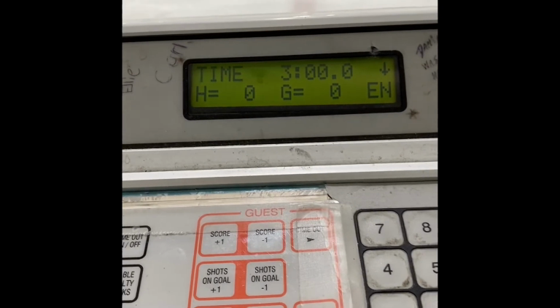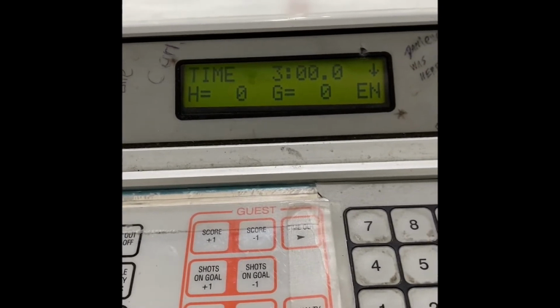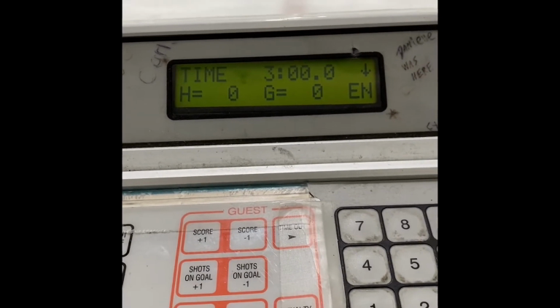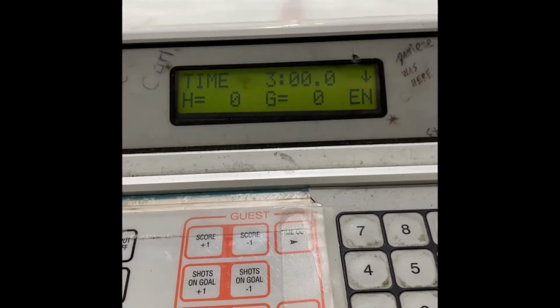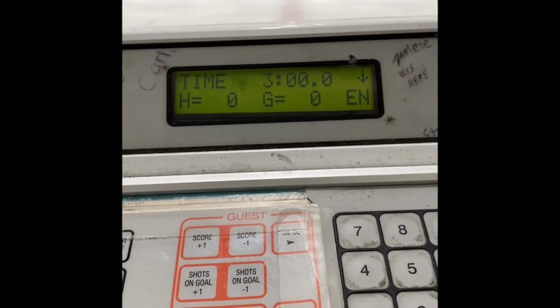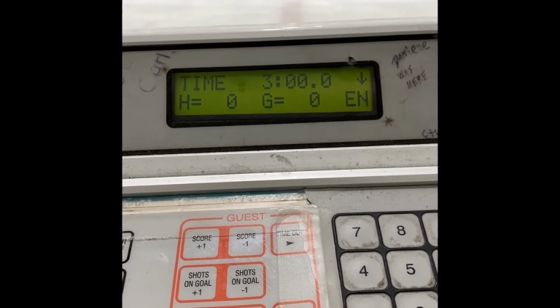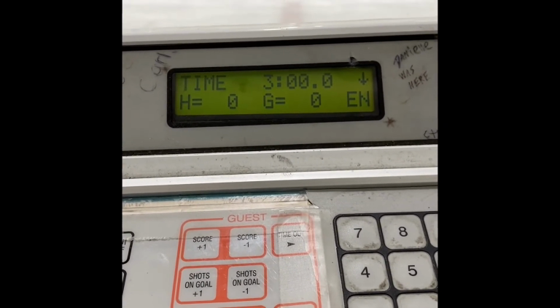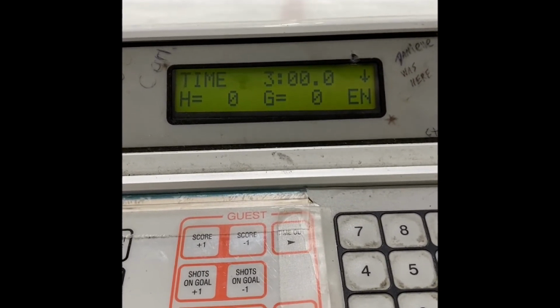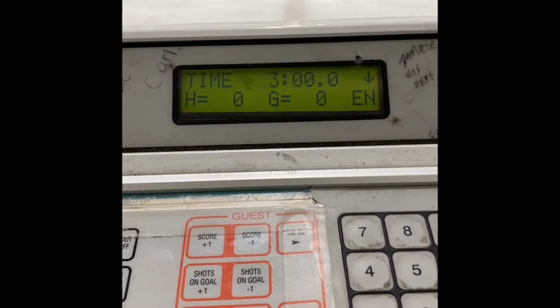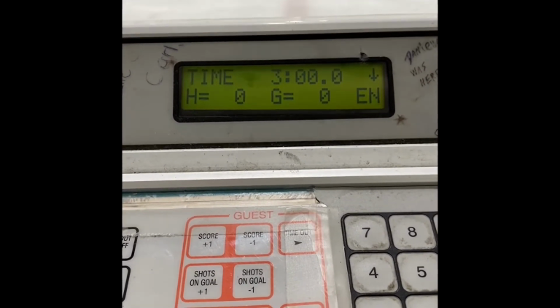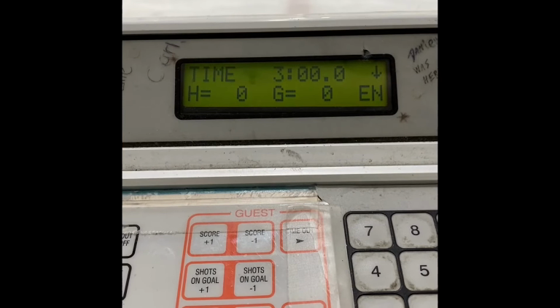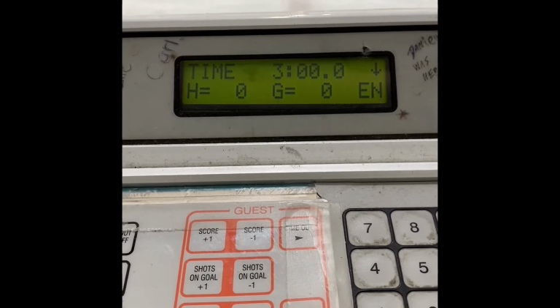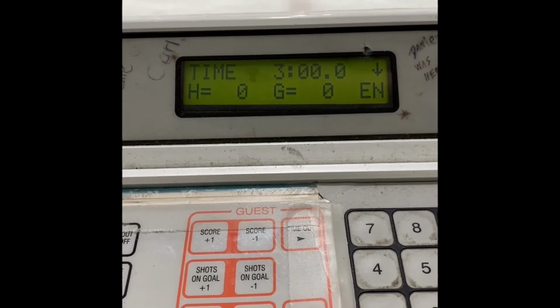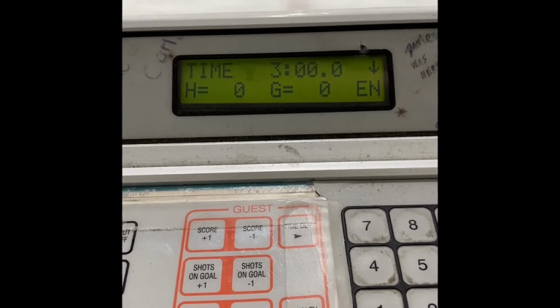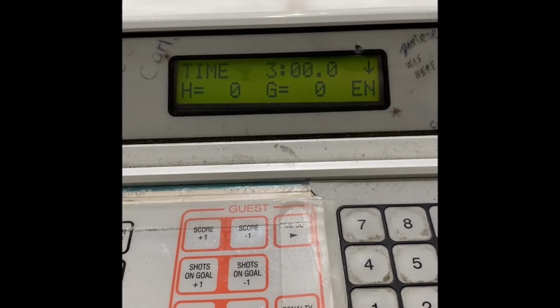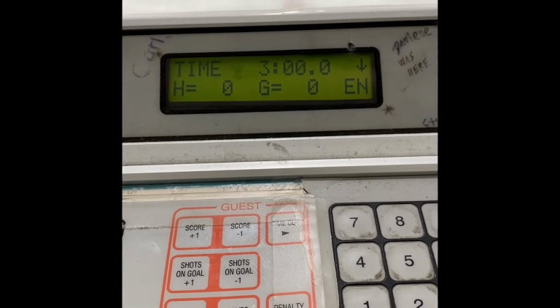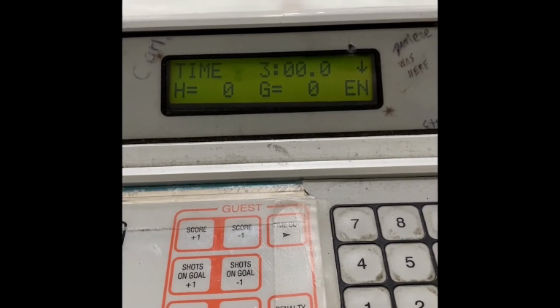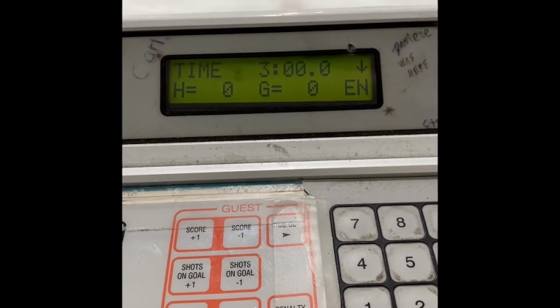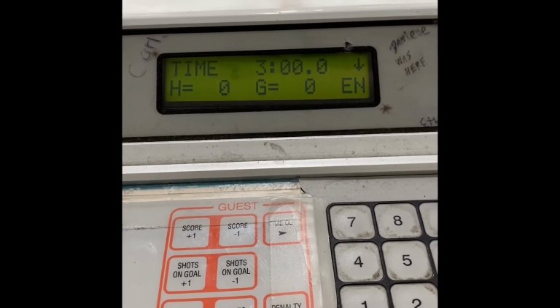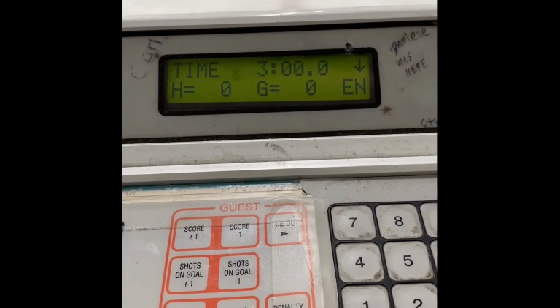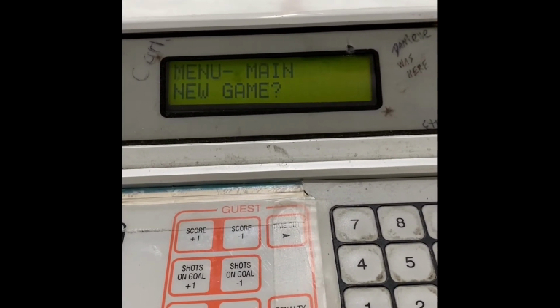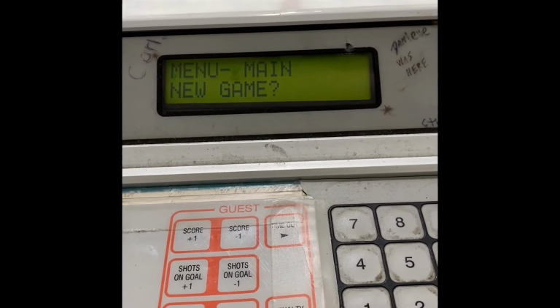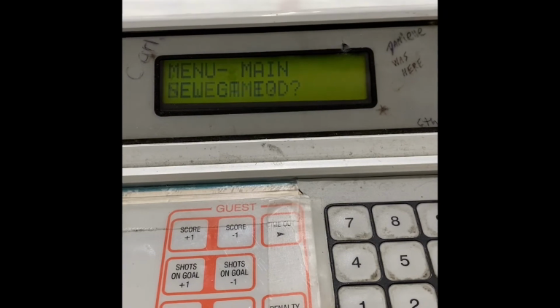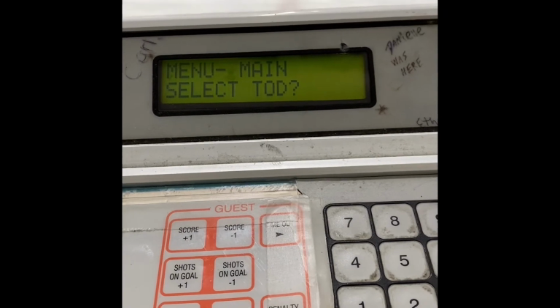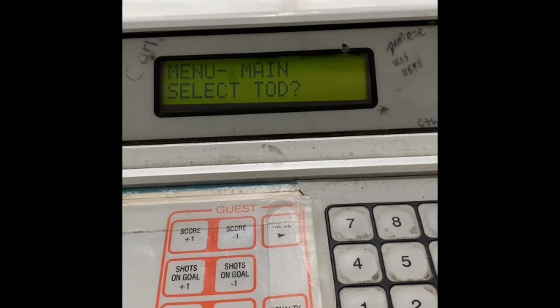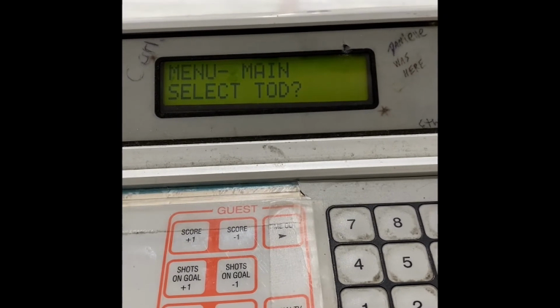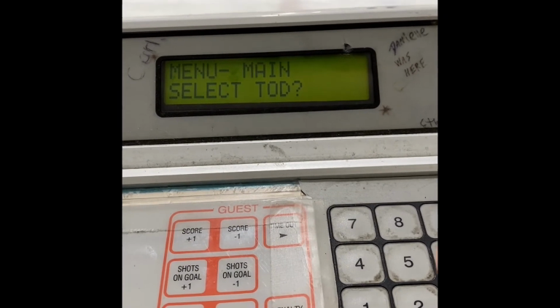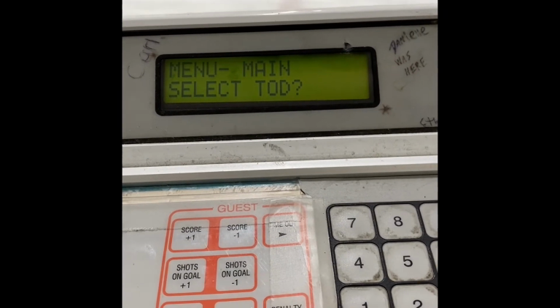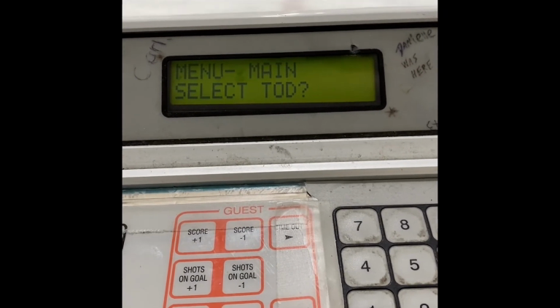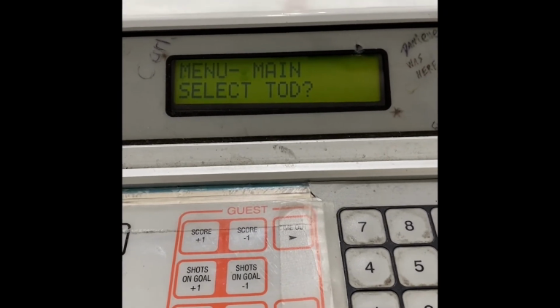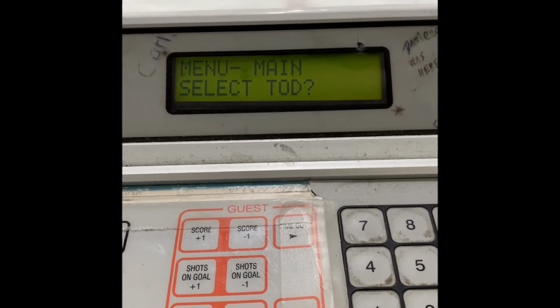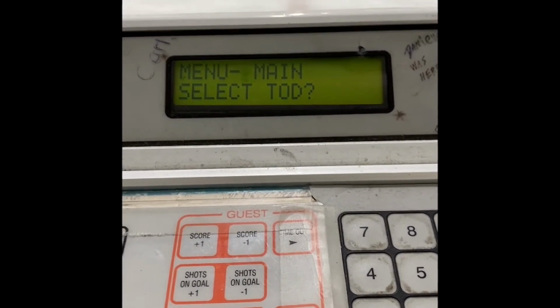A question we get asked a lot is: how do I set the time of day when the clock still has a game time or segment timer on it? Here's what you do to set the time of day clock on any of these clocks: one, hit Menu; two, hit the Up arrow until it says Select TOD.